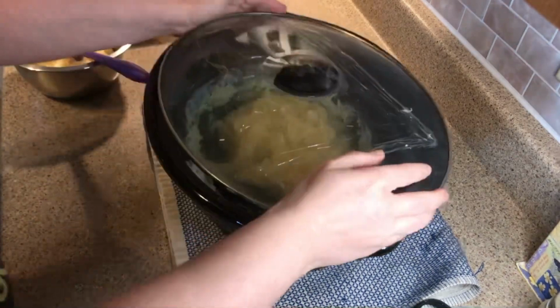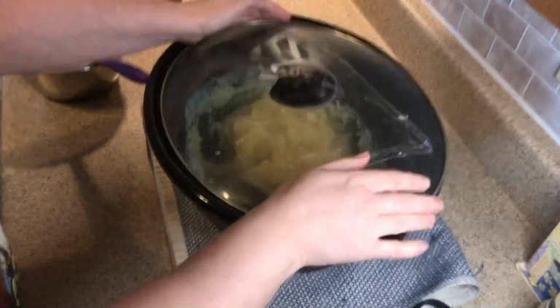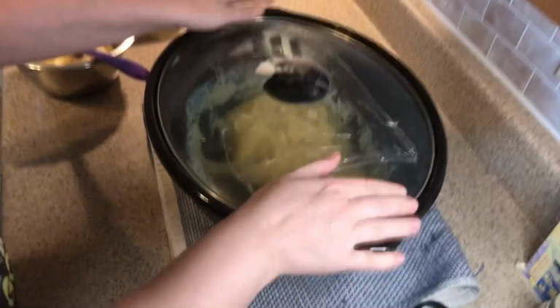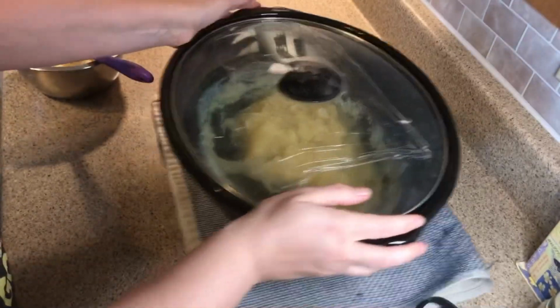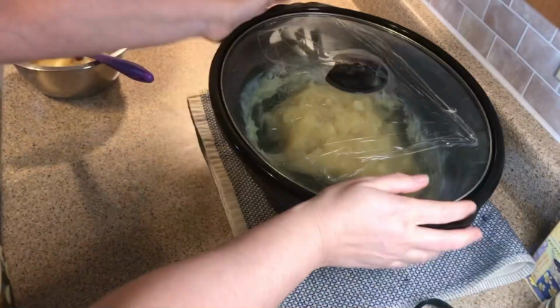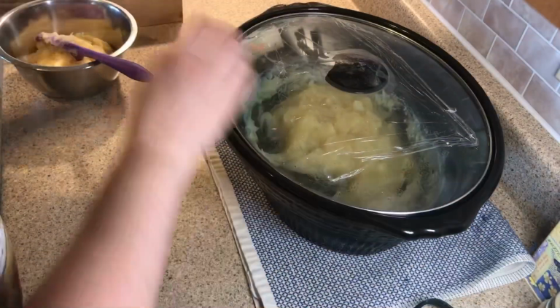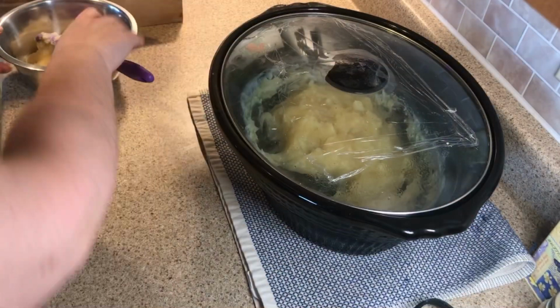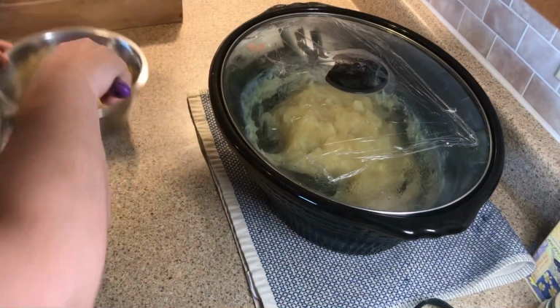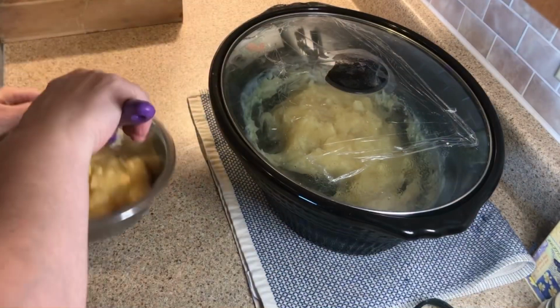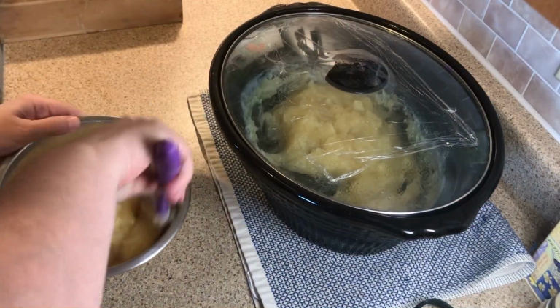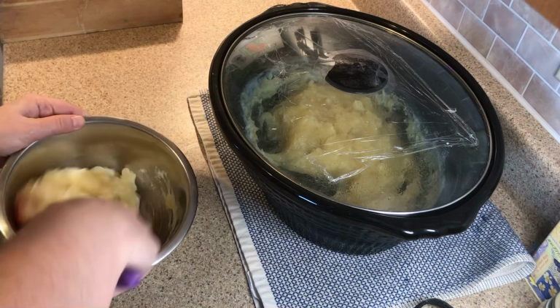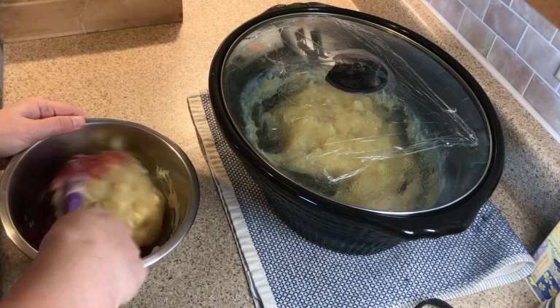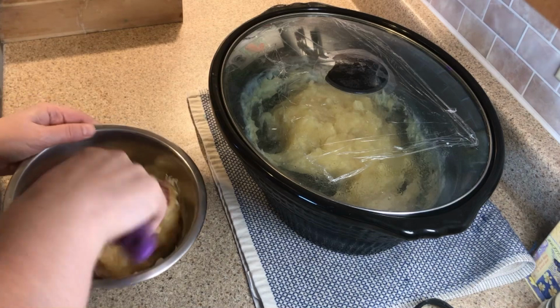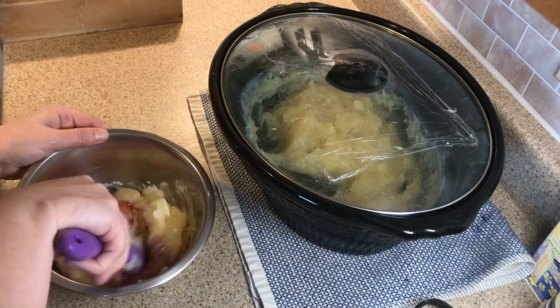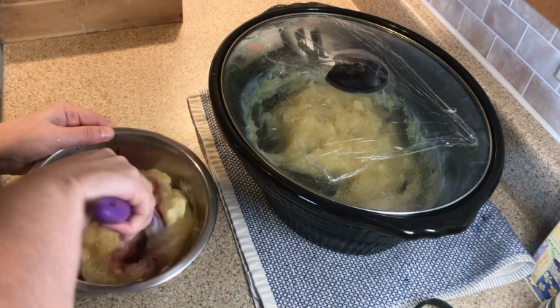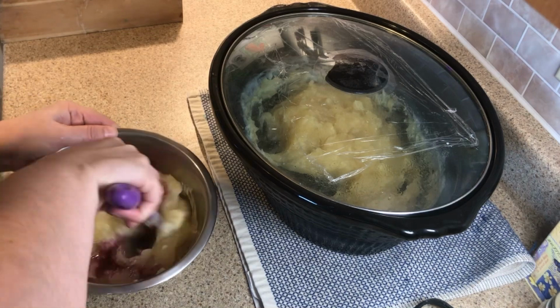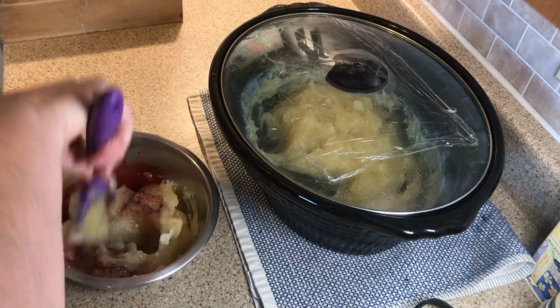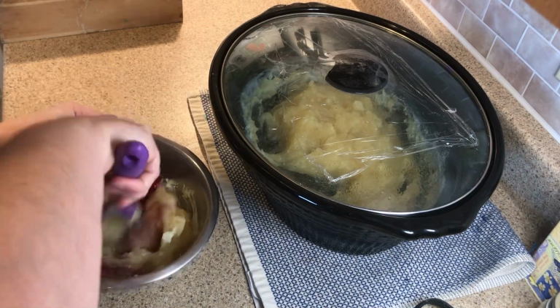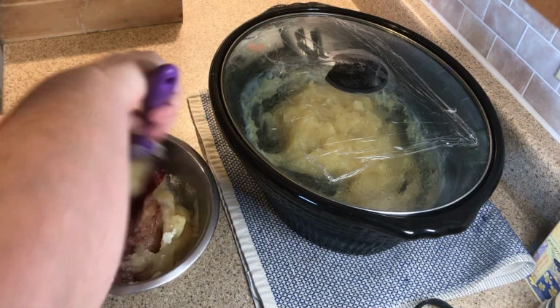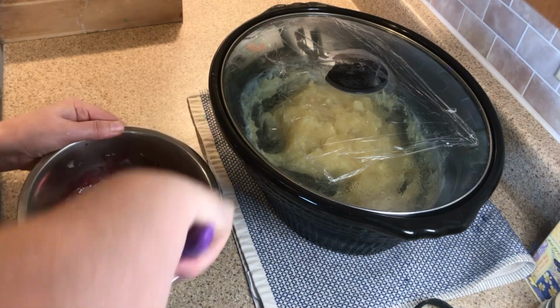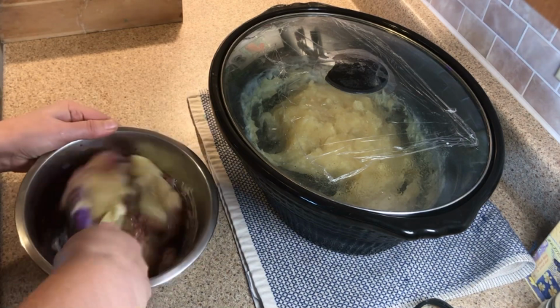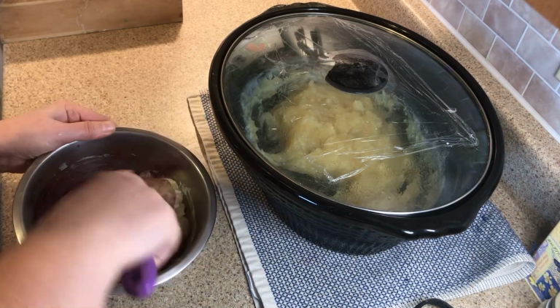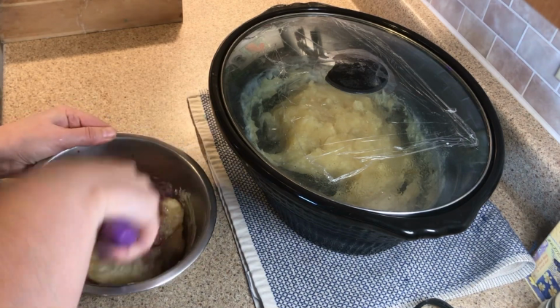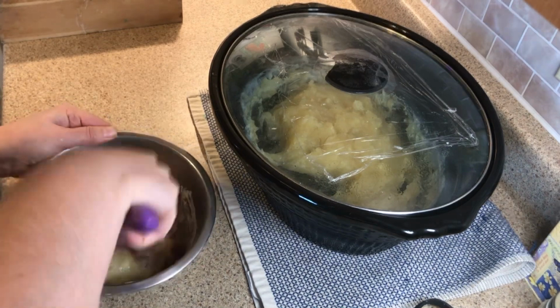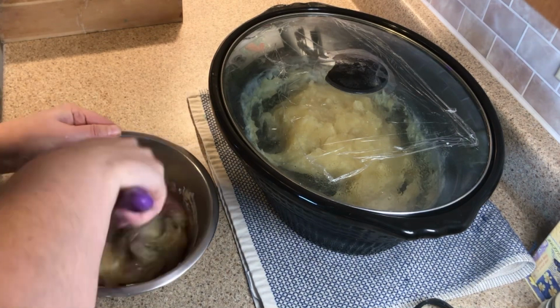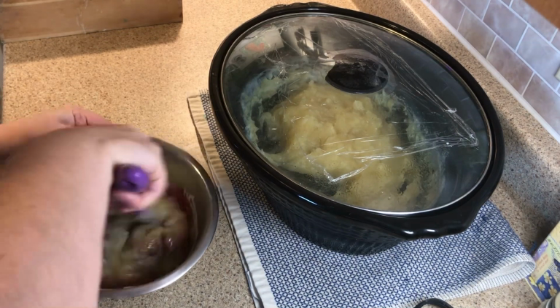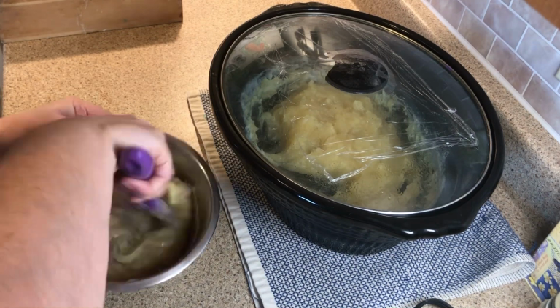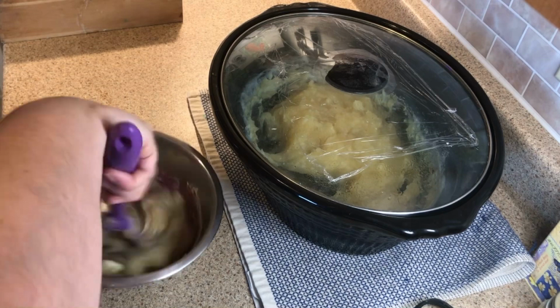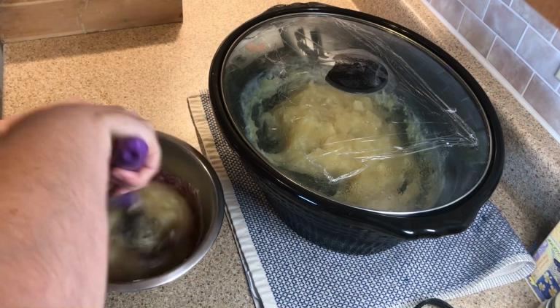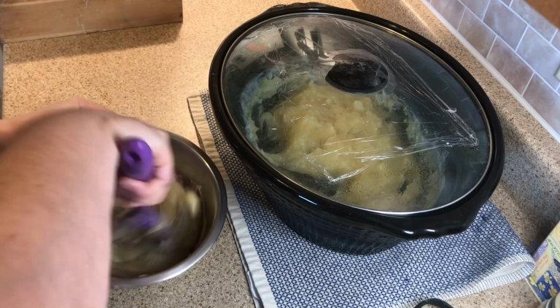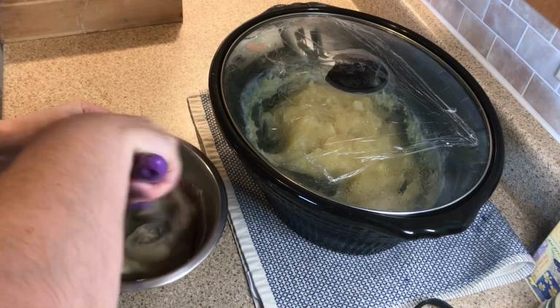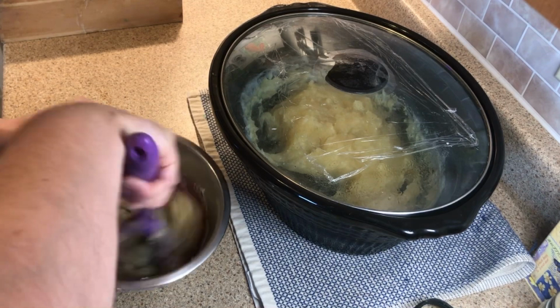I keep a cover on it just to keep it warm so it doesn't start hardening up too fast. I also like metal bowls because they heat up and help keep the heat in the soap longer.